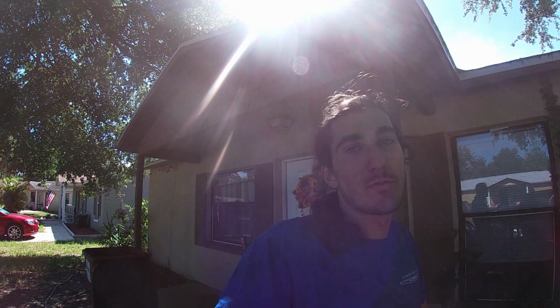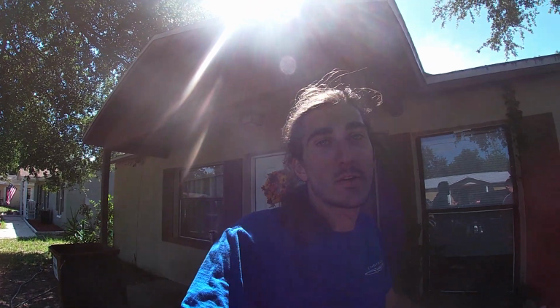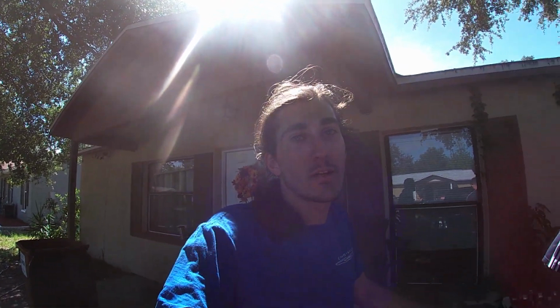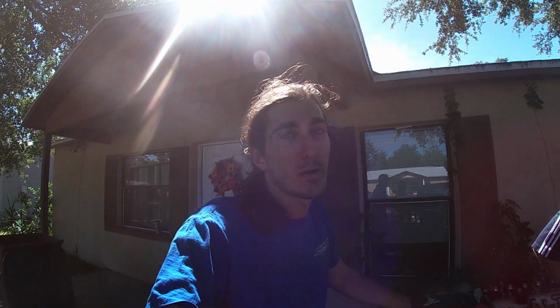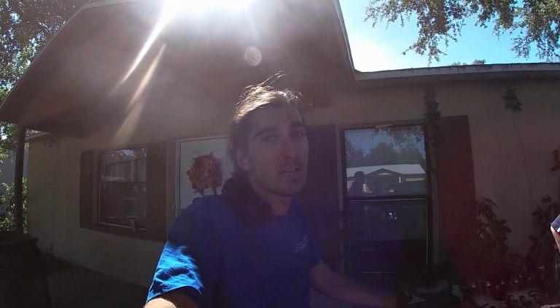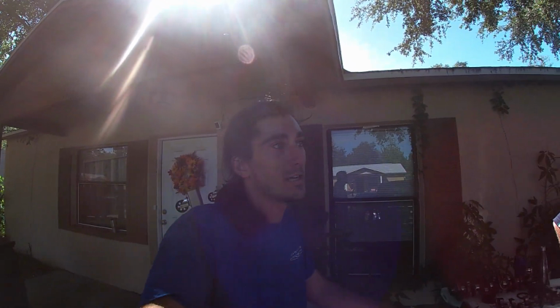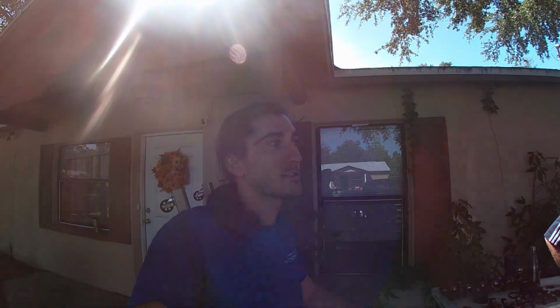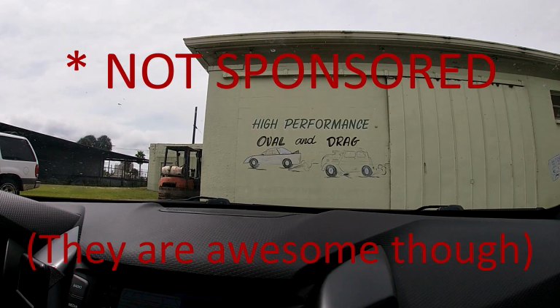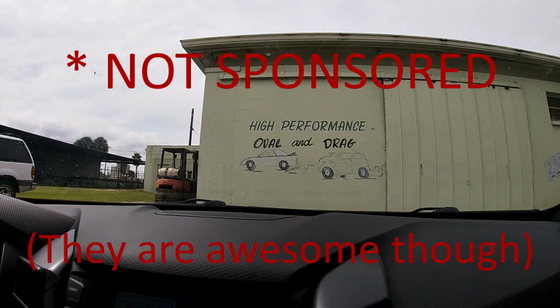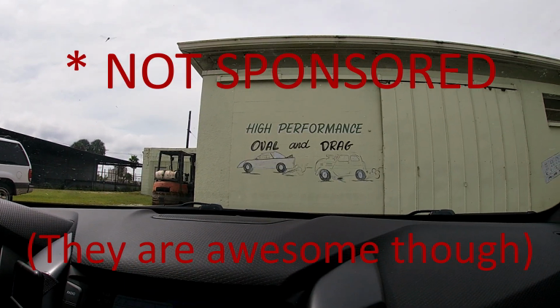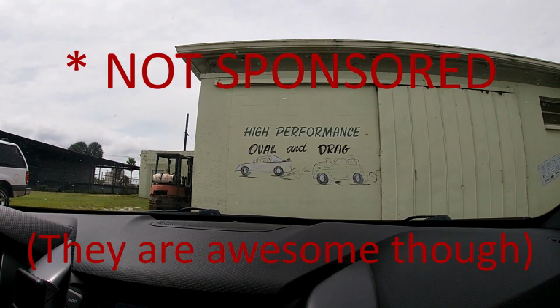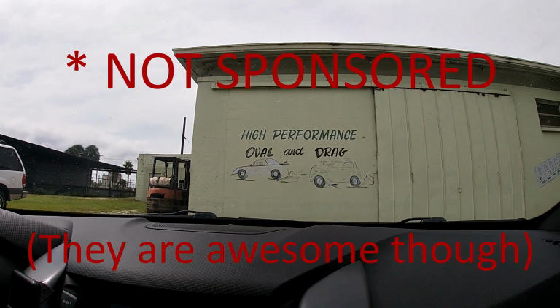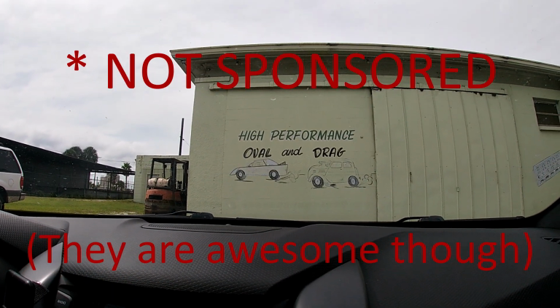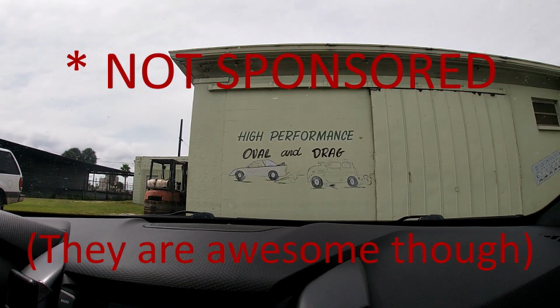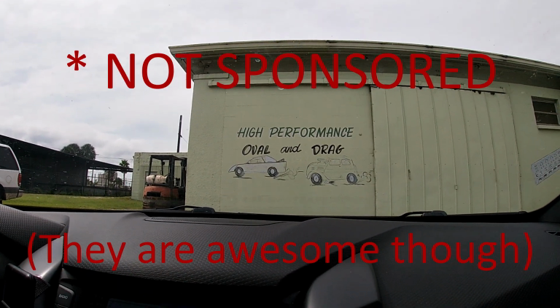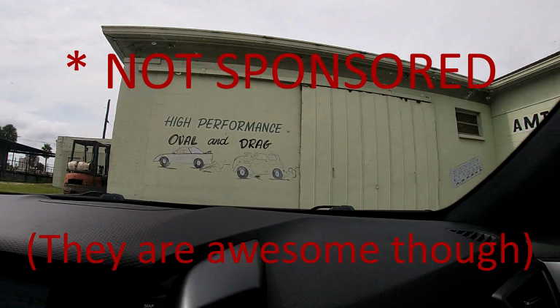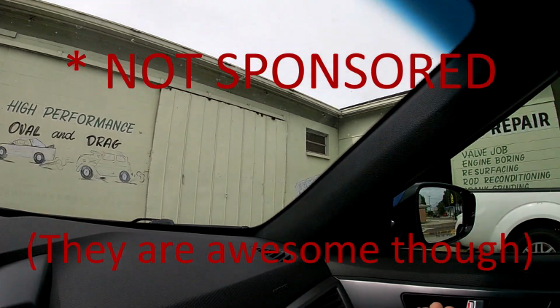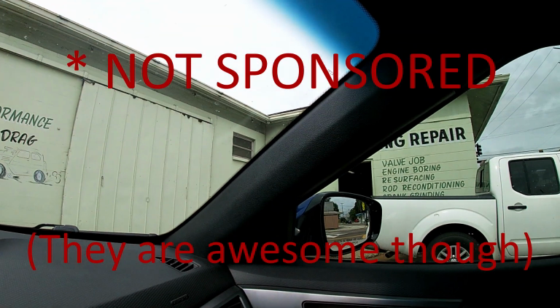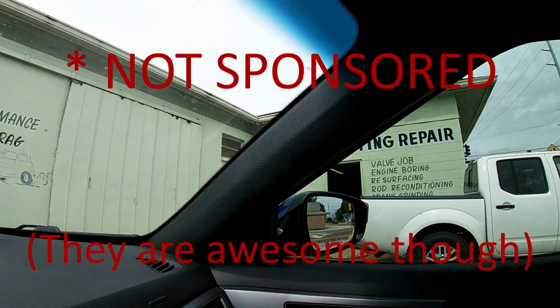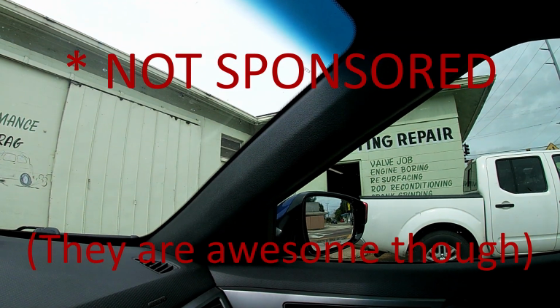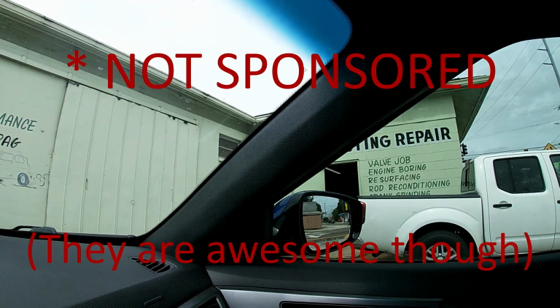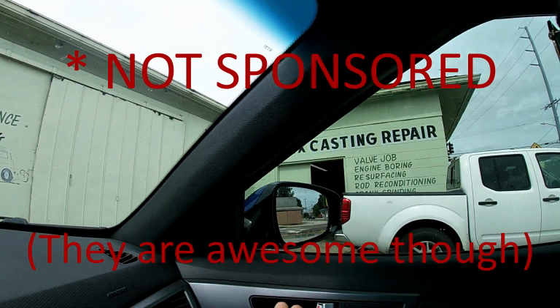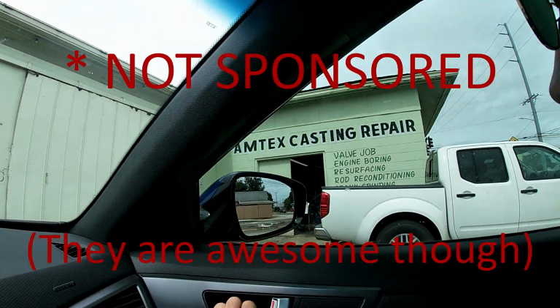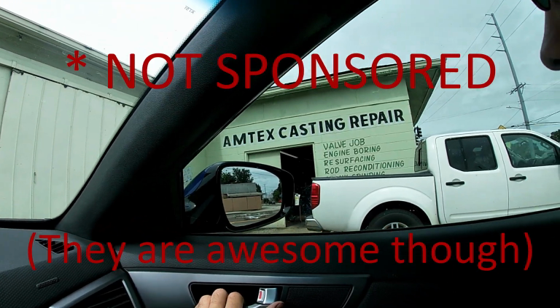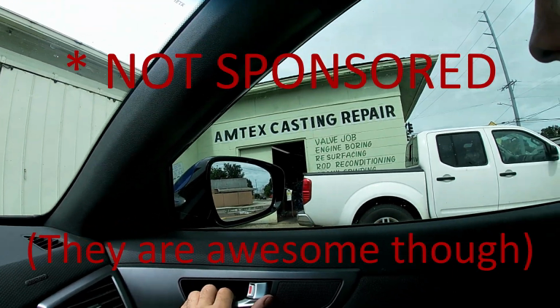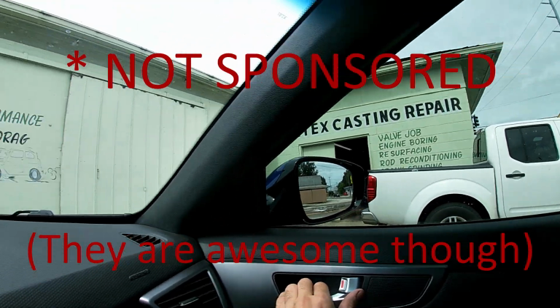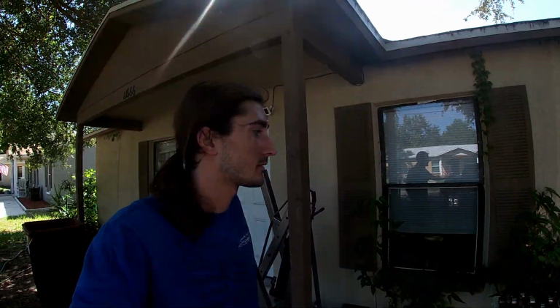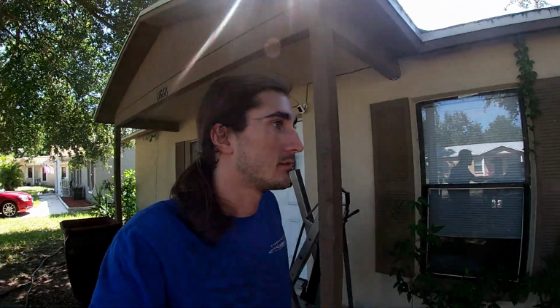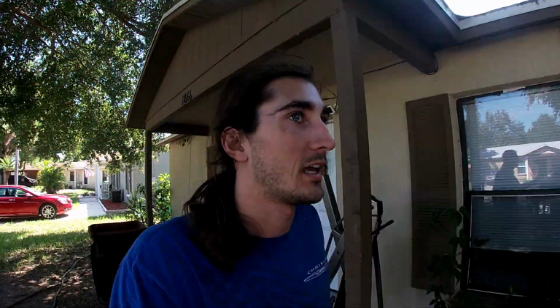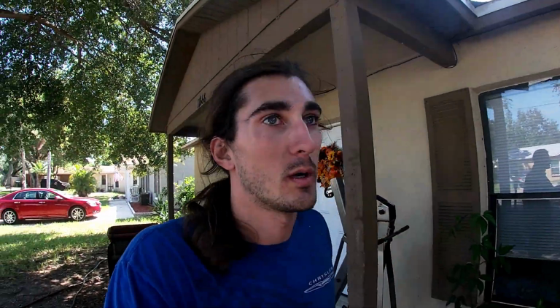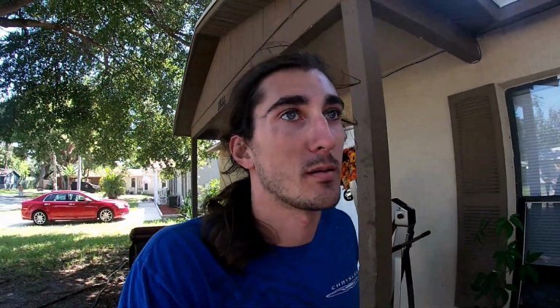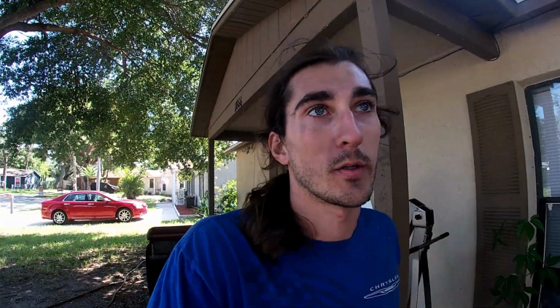This video is sponsored by Amtex — drag strip or track, they got your back. Amtex, Ybor City. Check them out online. They have a website.